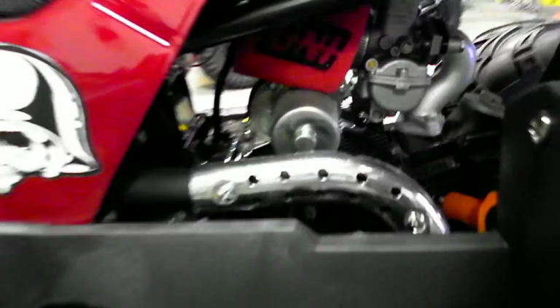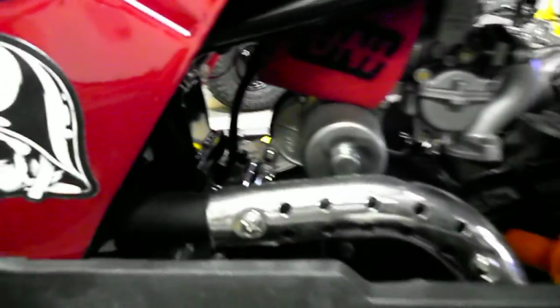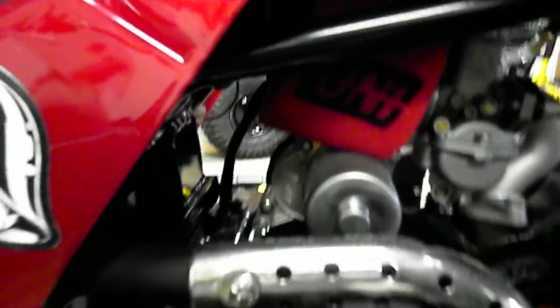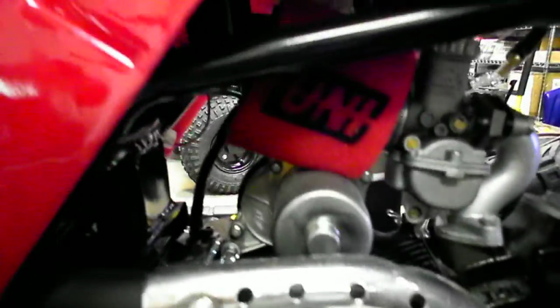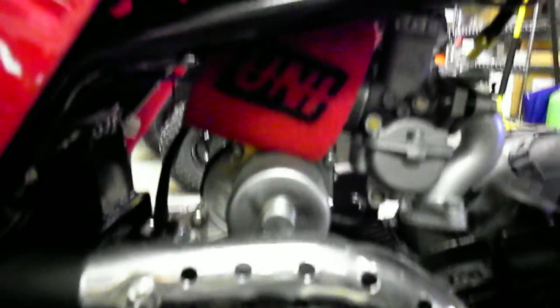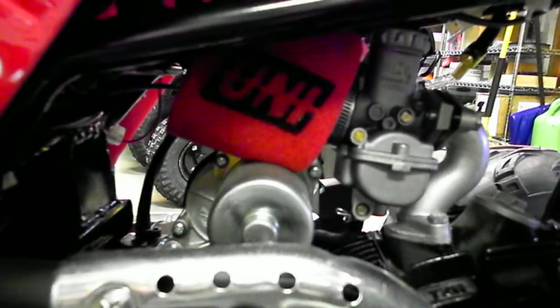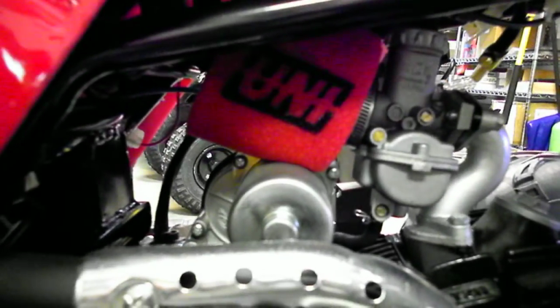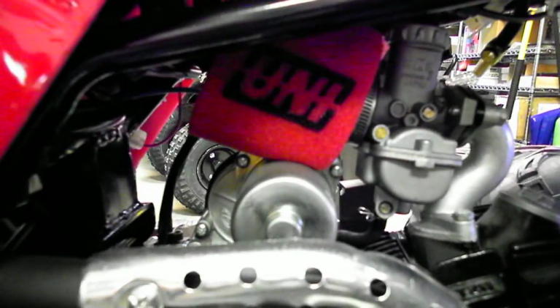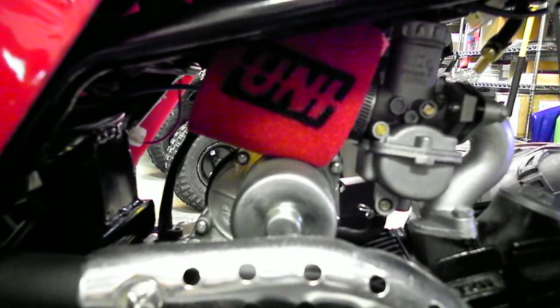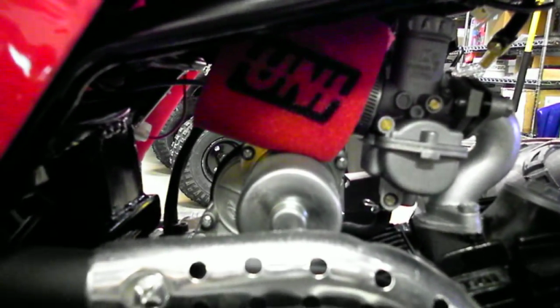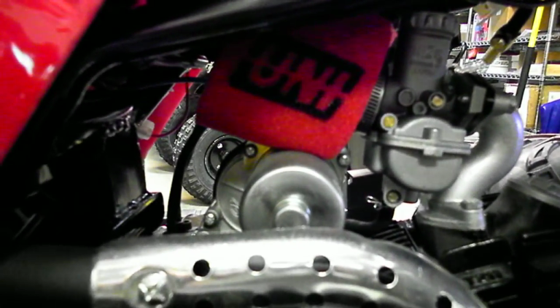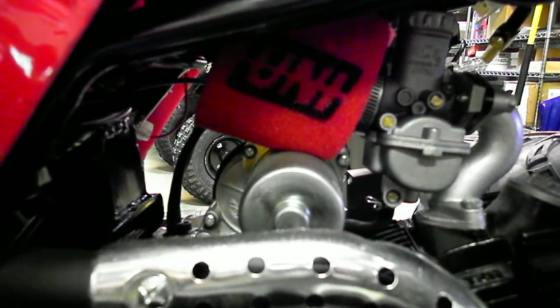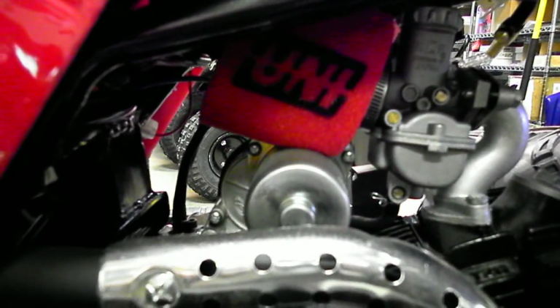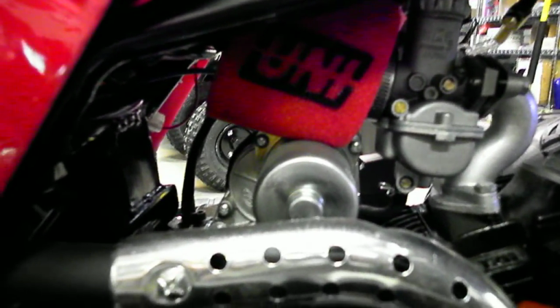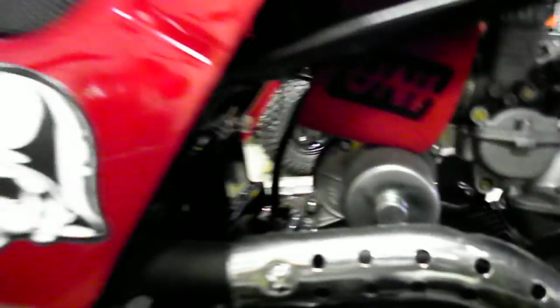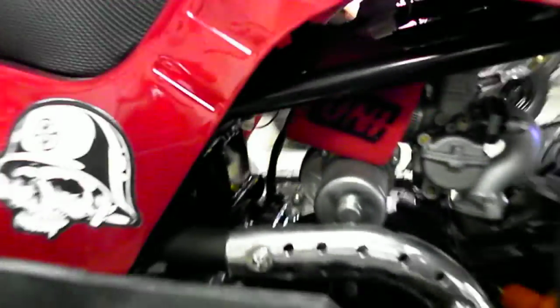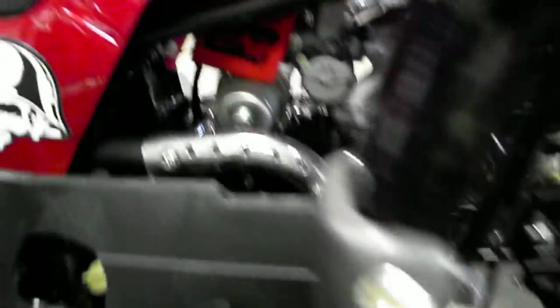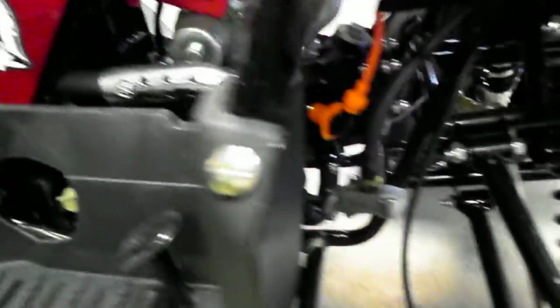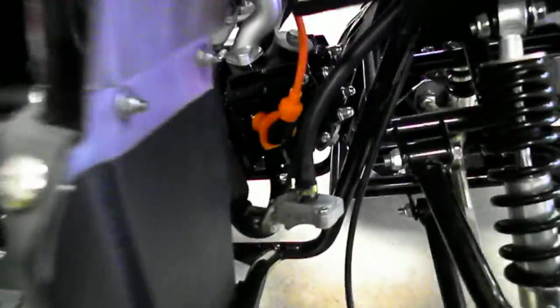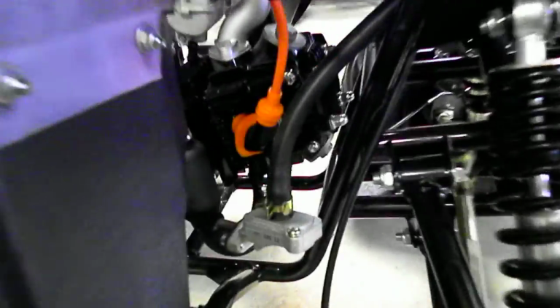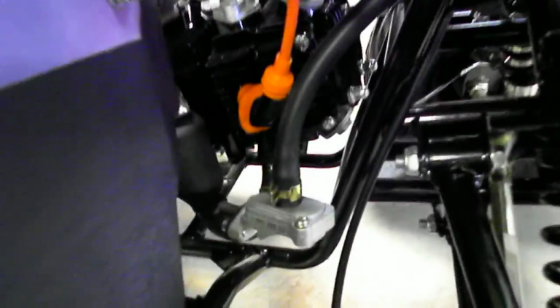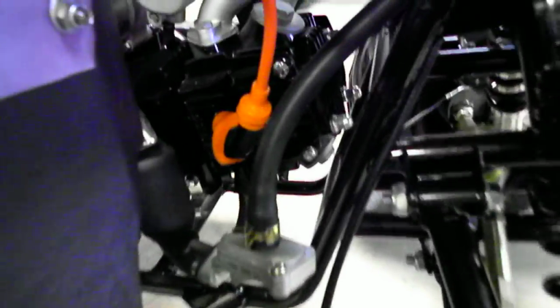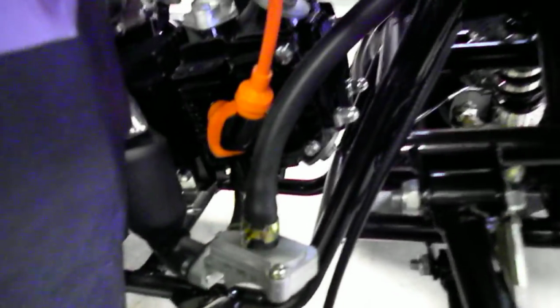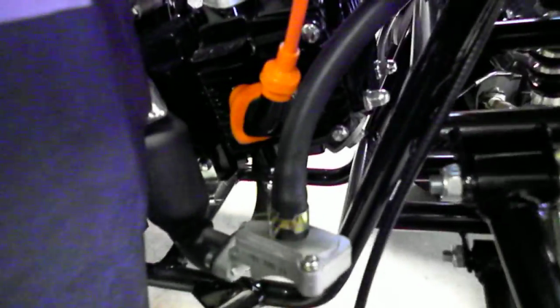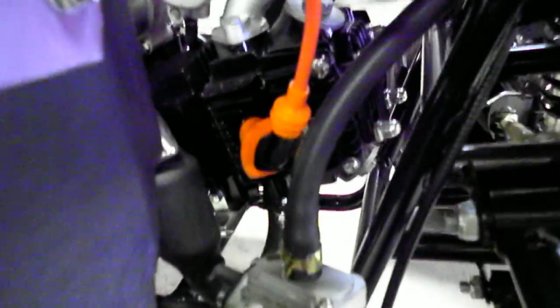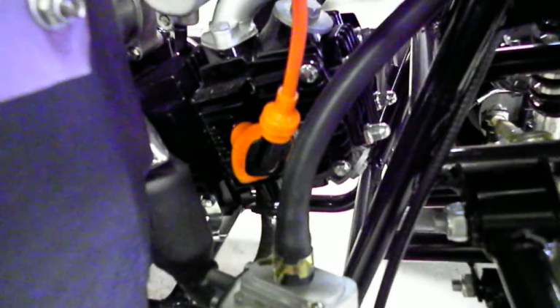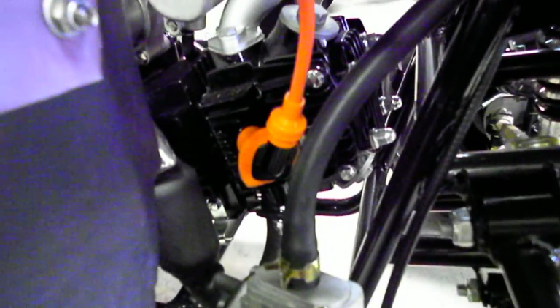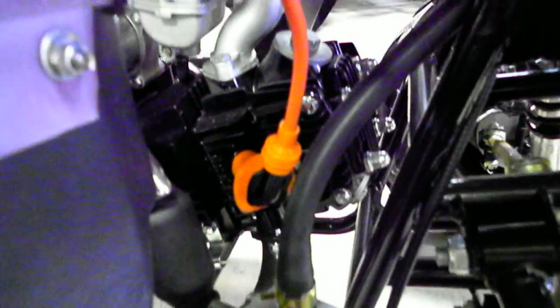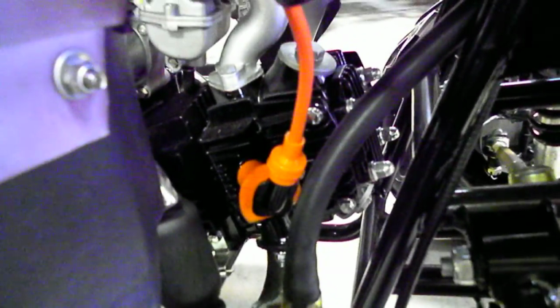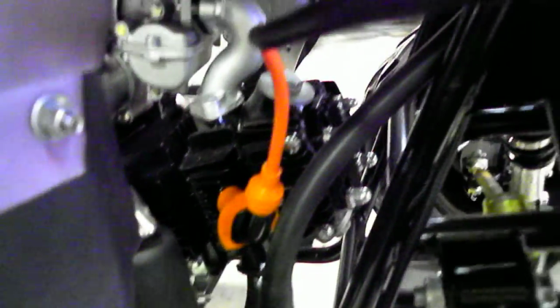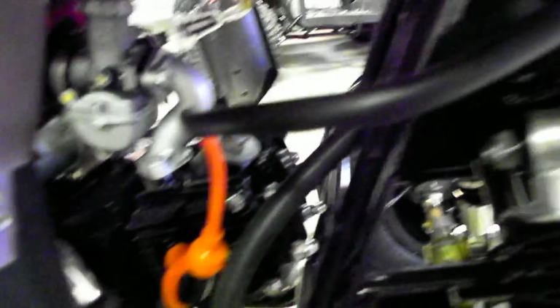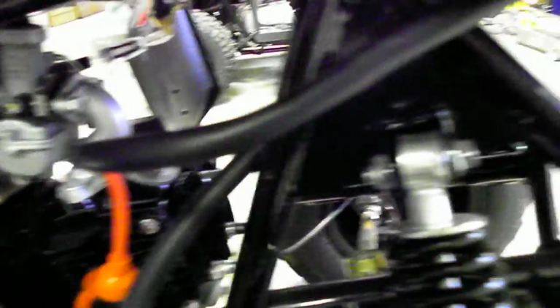I've added a Uni two-stage pod filter to this one. It also has a high-tension coil — that's the orange coil there.